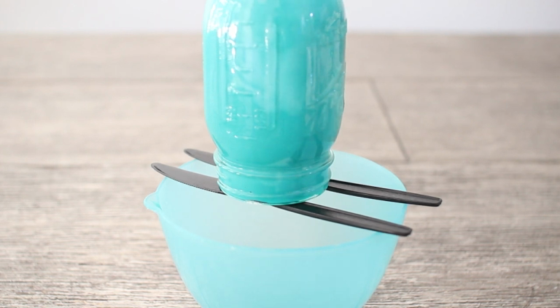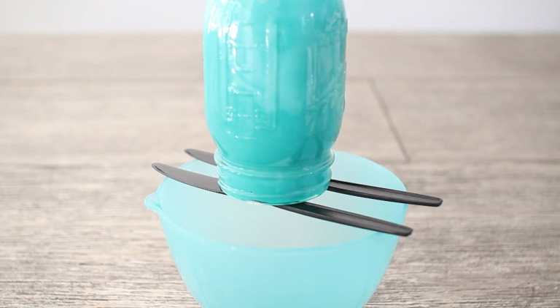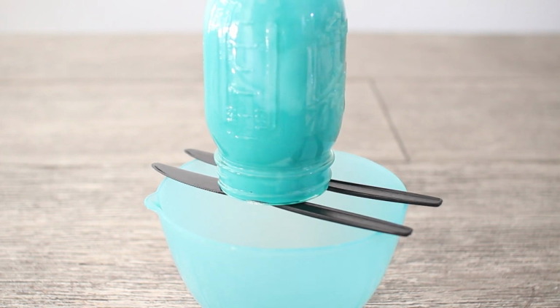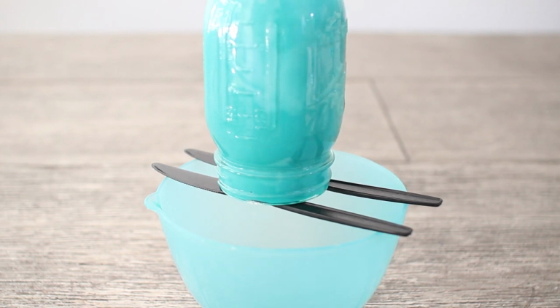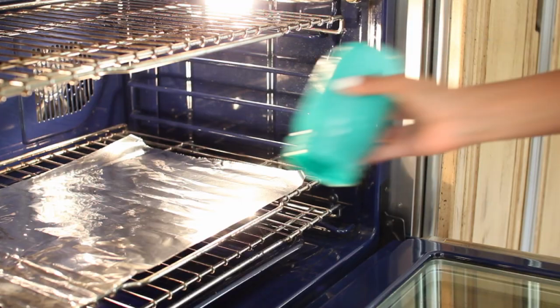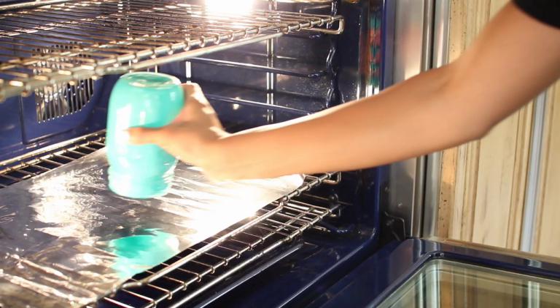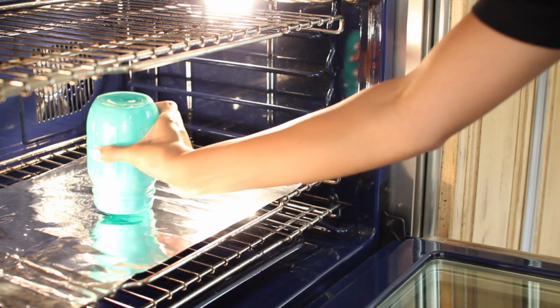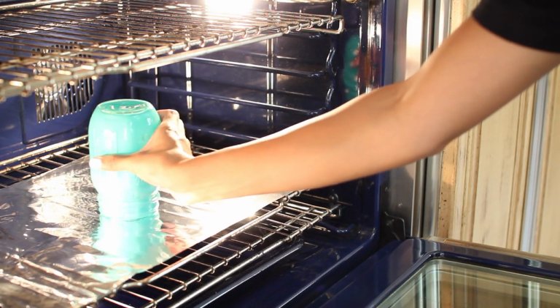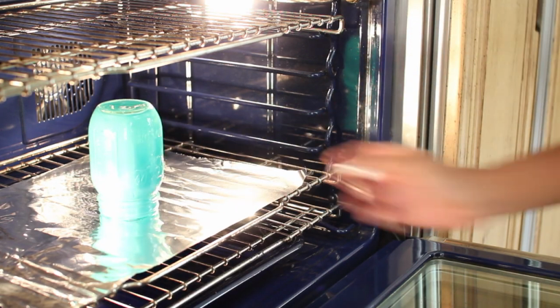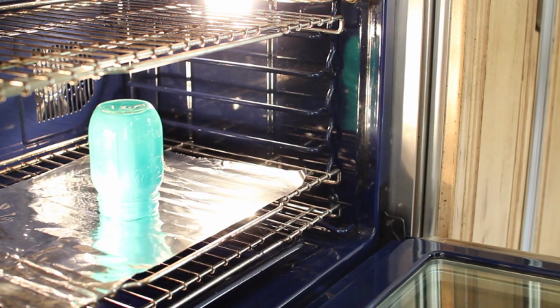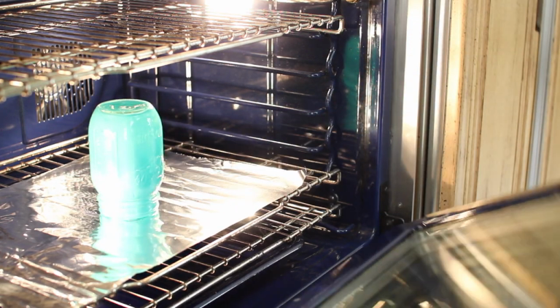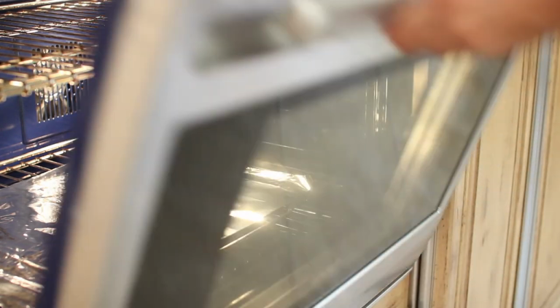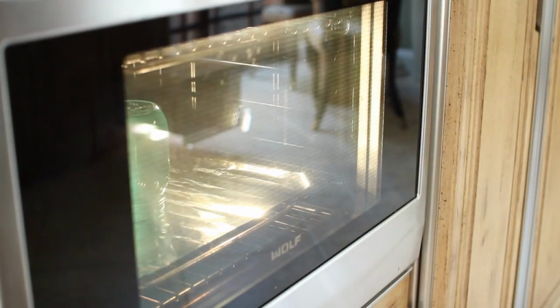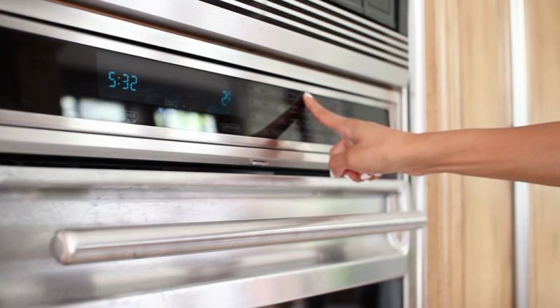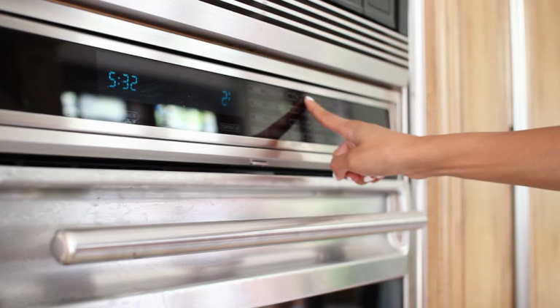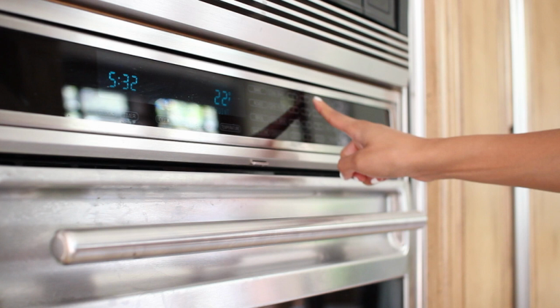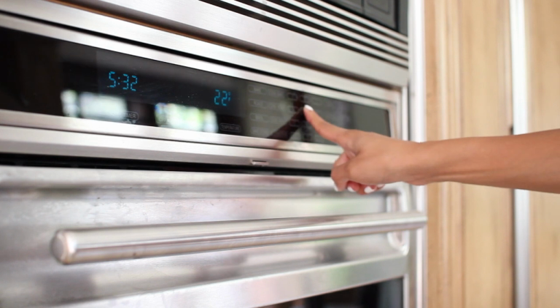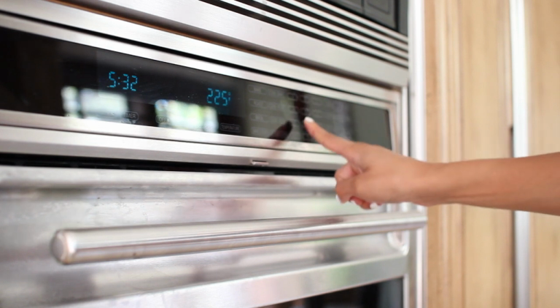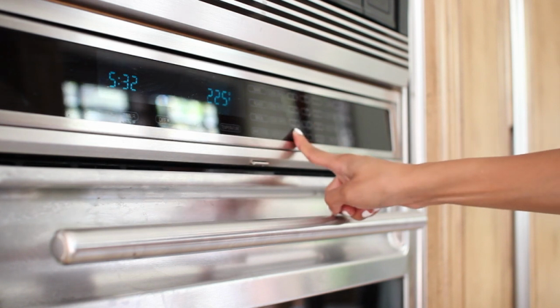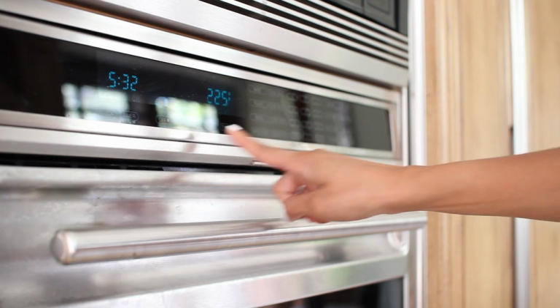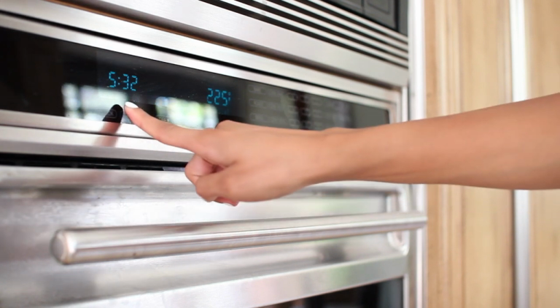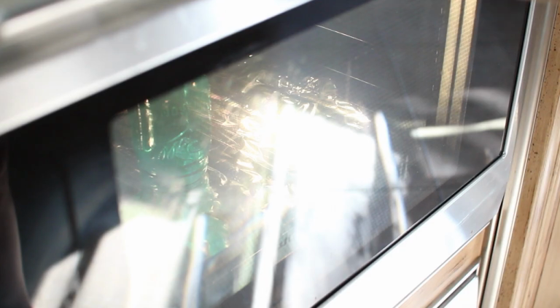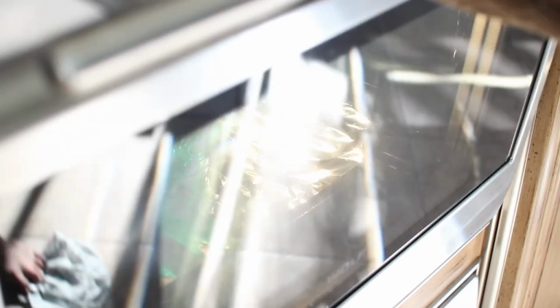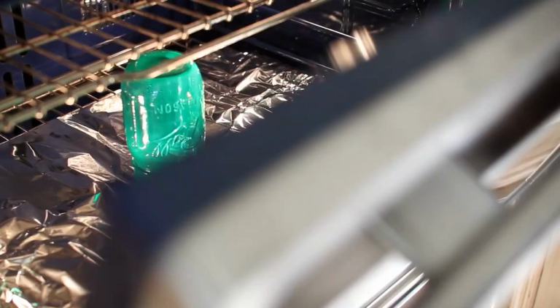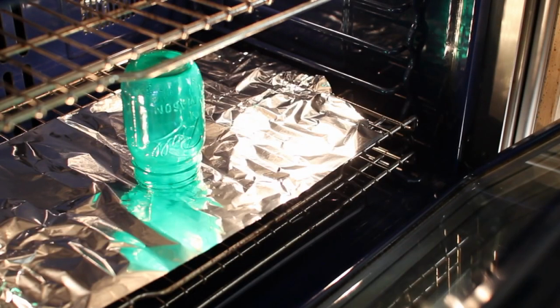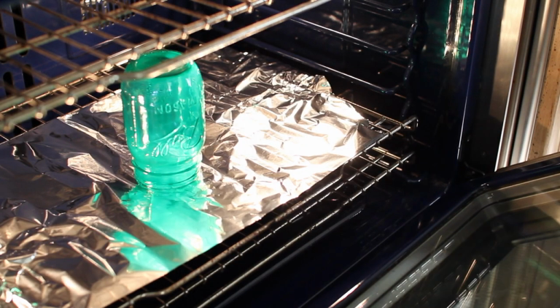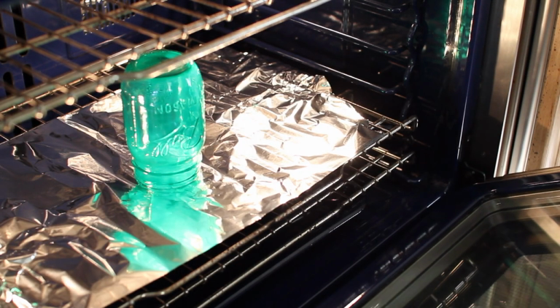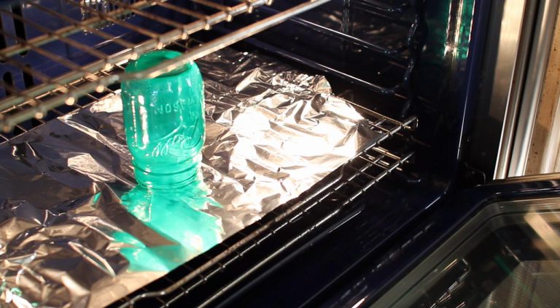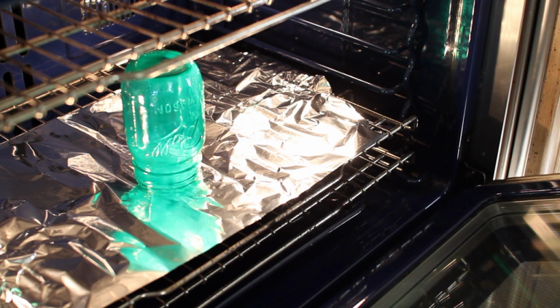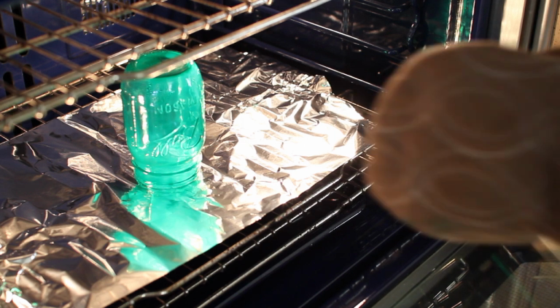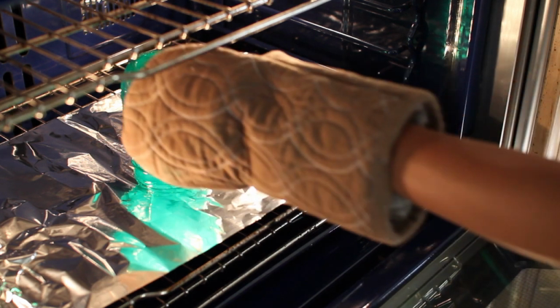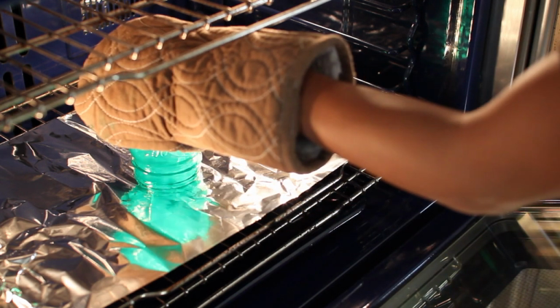Let it dry on top for about an hour just to let all the excess glue drip out. Then pop it in the oven set to 225 degrees Fahrenheit for 45 minutes. Once that's done, remove it from the oven and let it cool, and you're all finished.